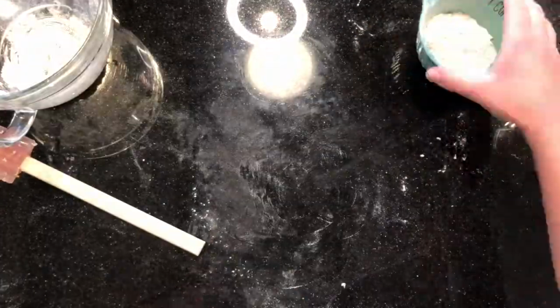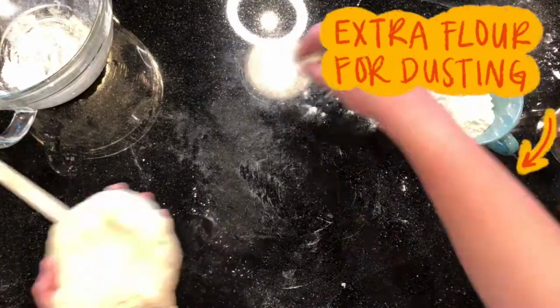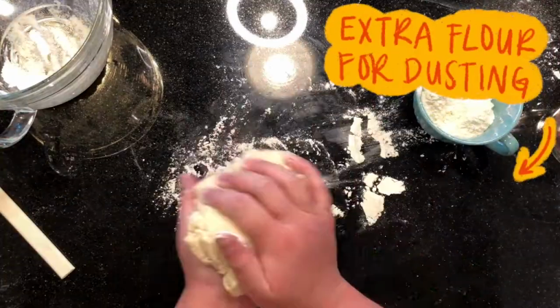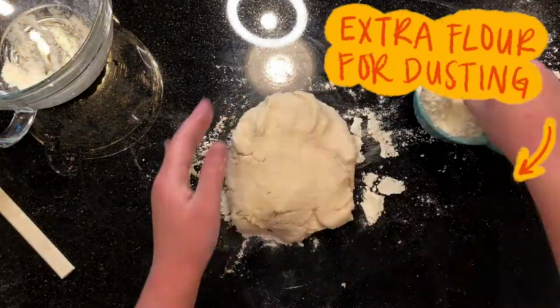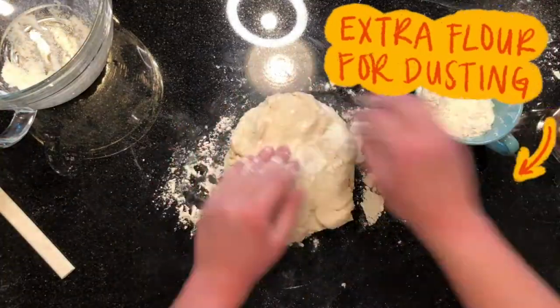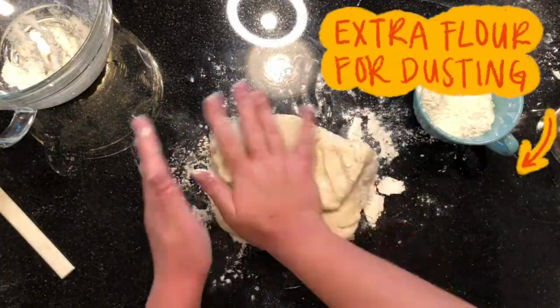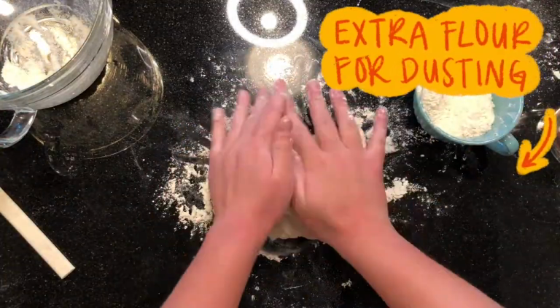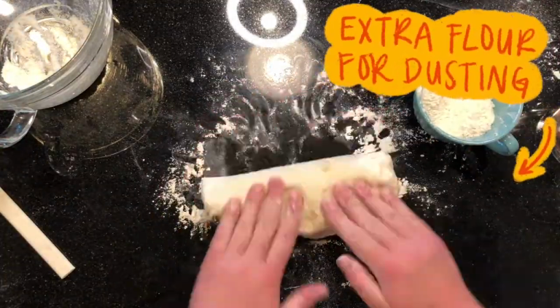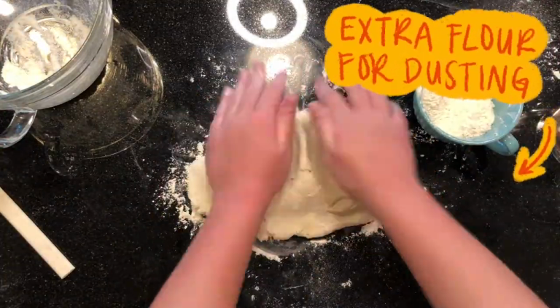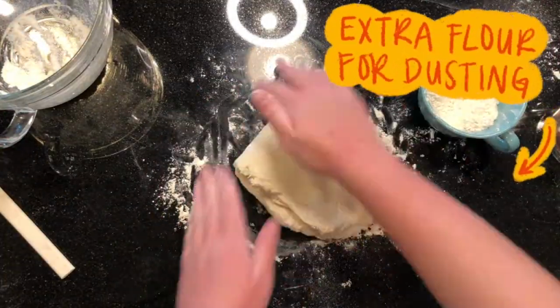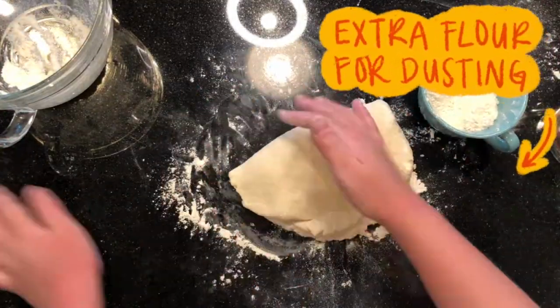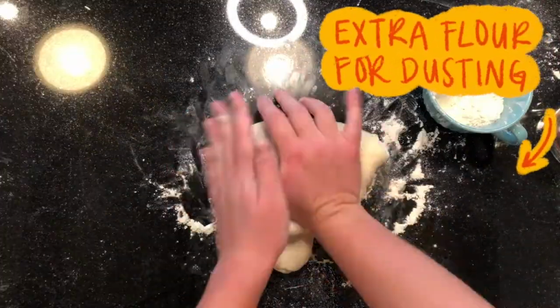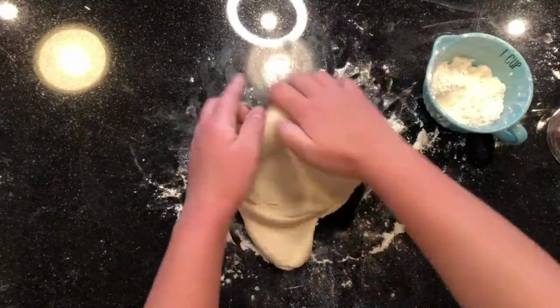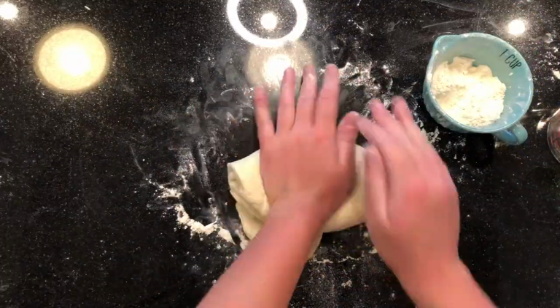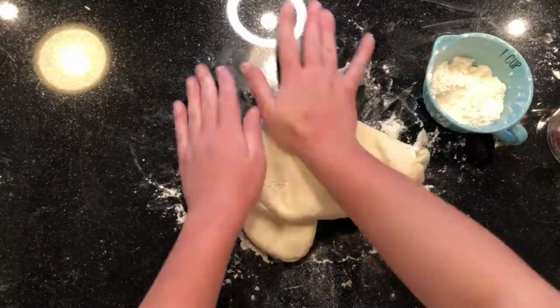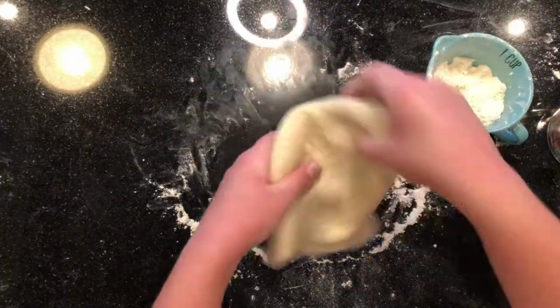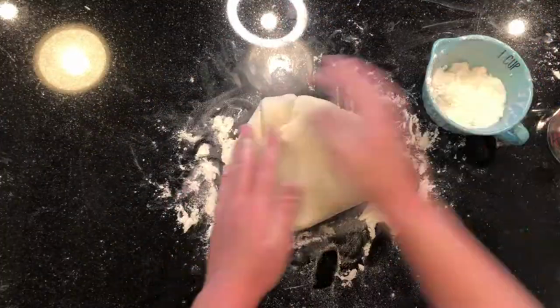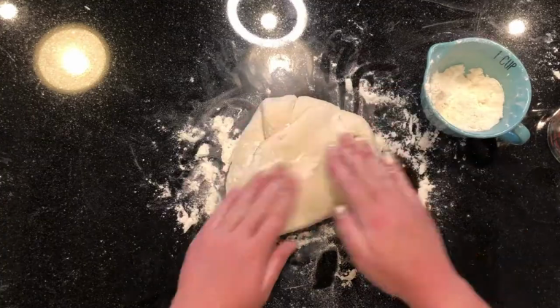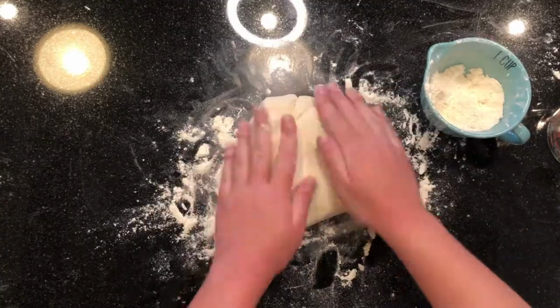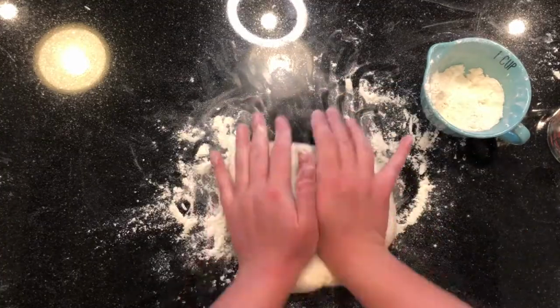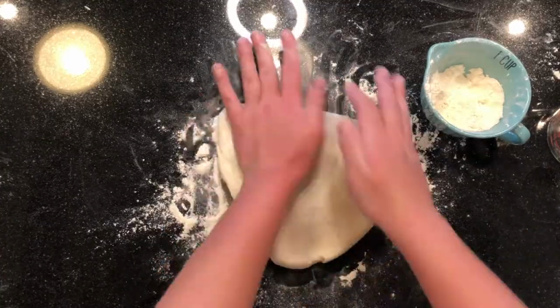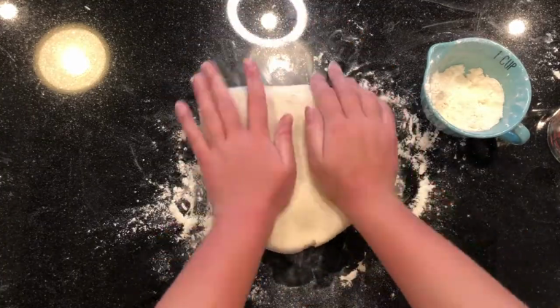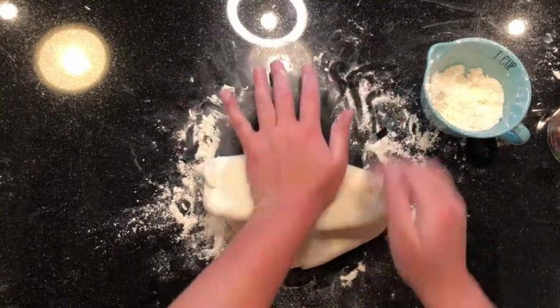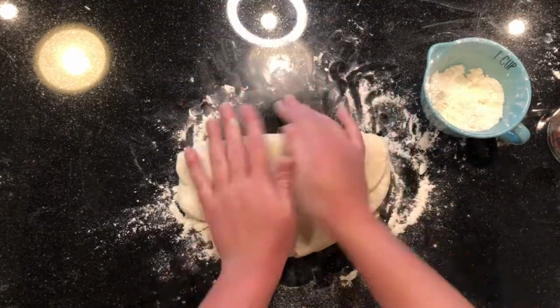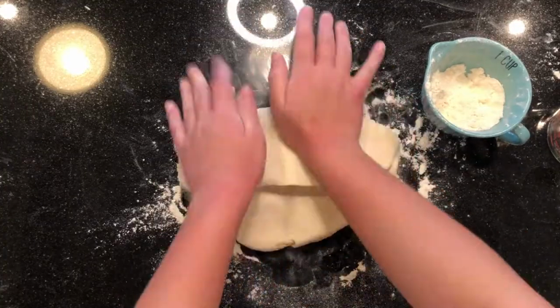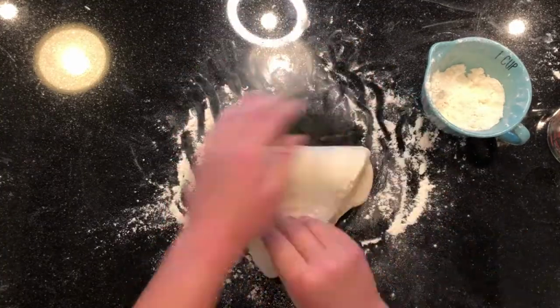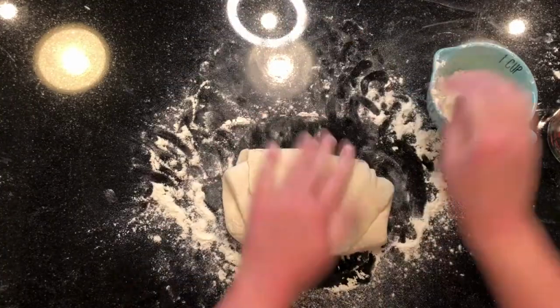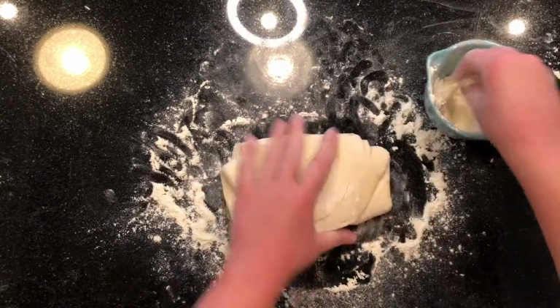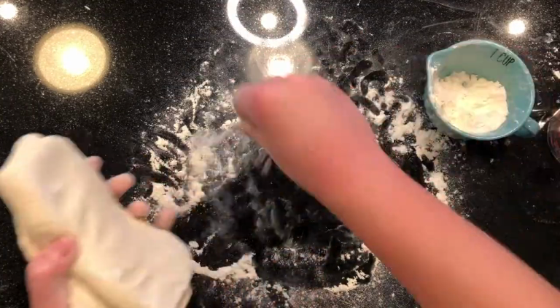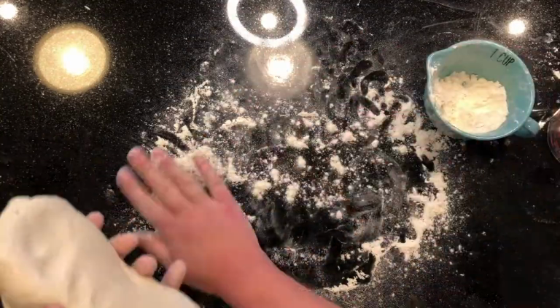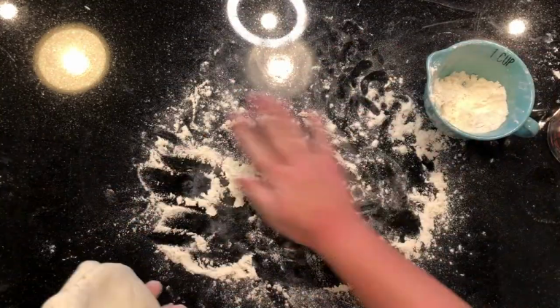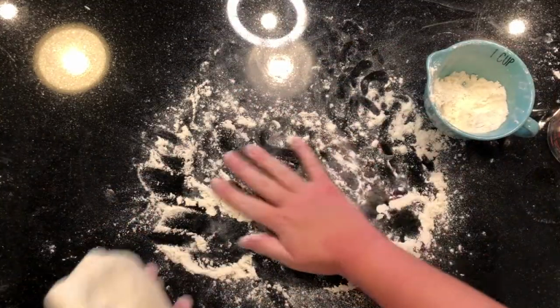Make sure to put down flour before you start and also put some on top so it's not sticking to your hands. Knead the dough by folding it onto itself and then pressing it out. Knead for five minutes.